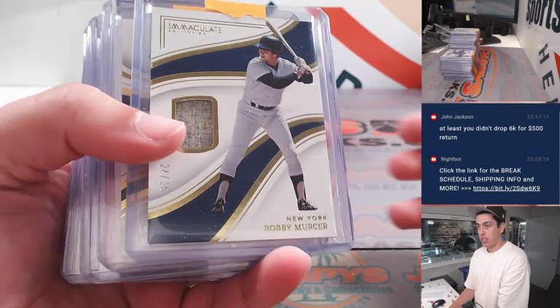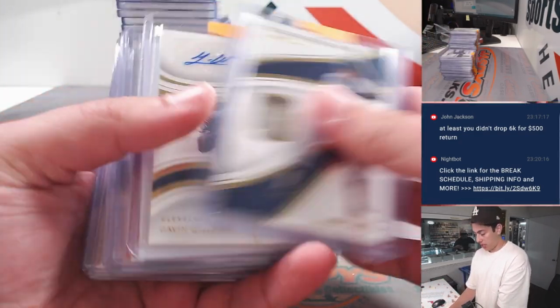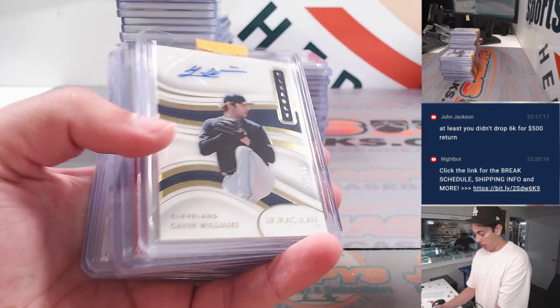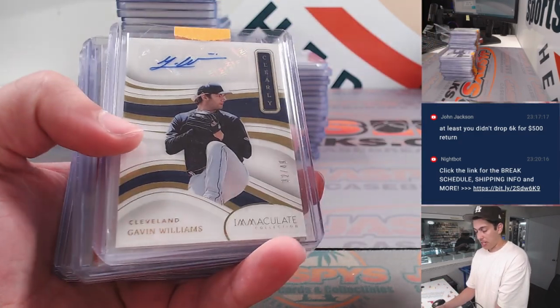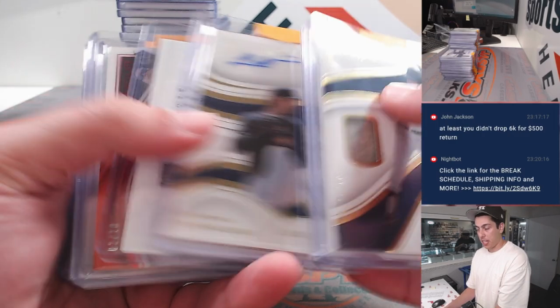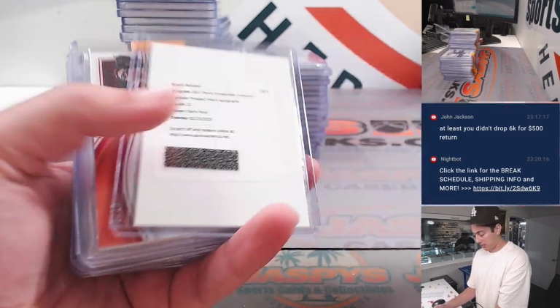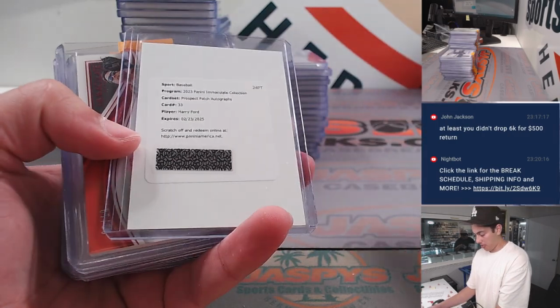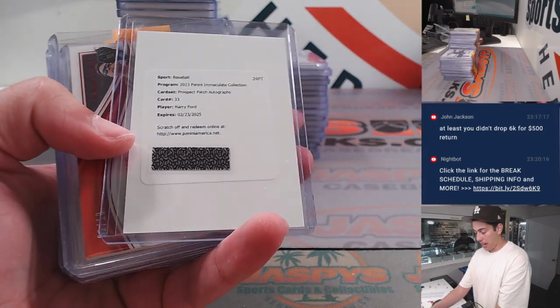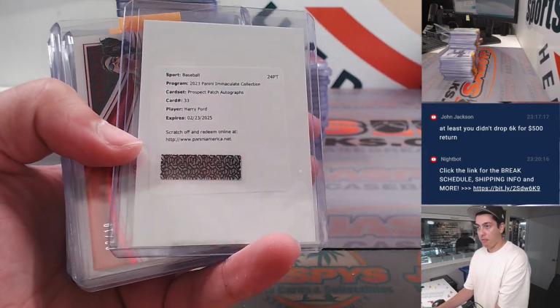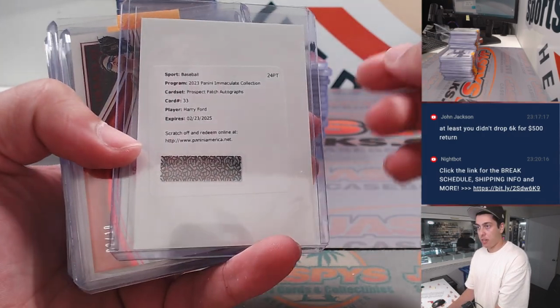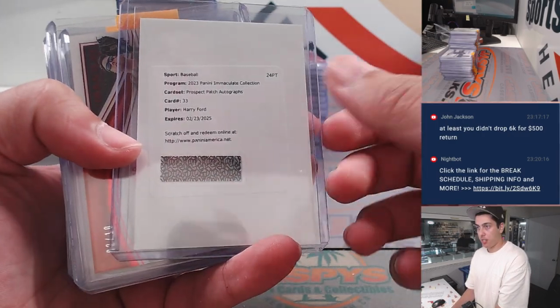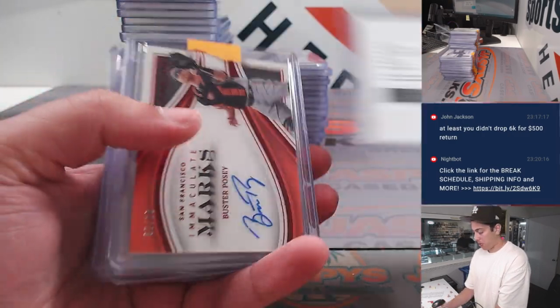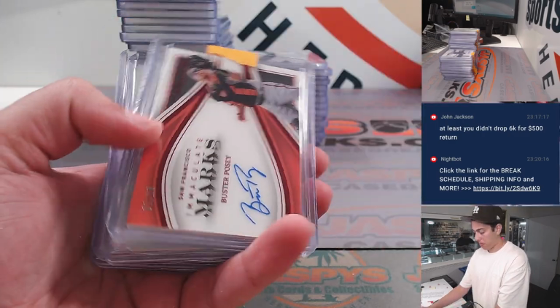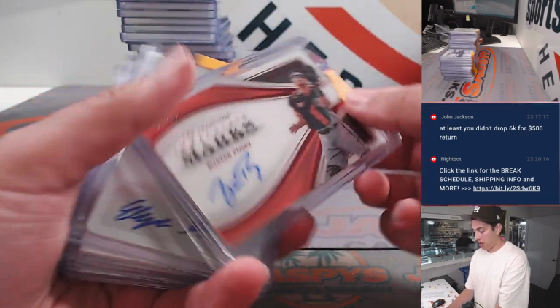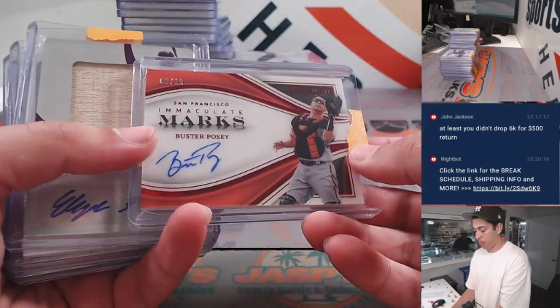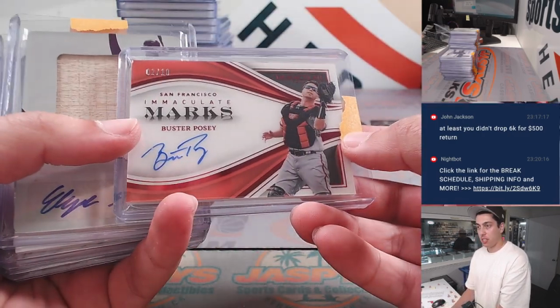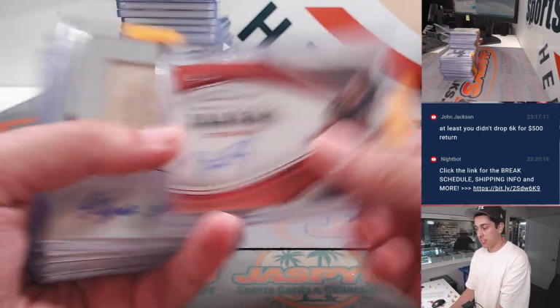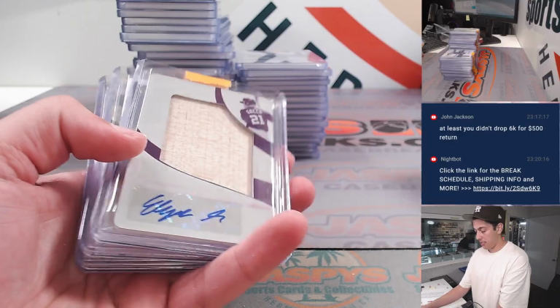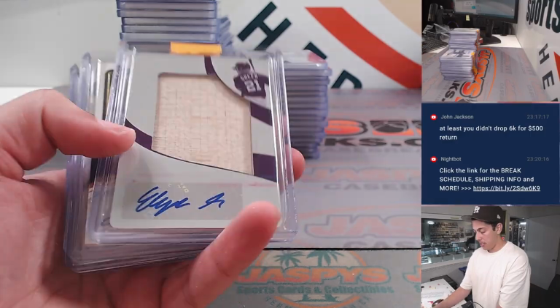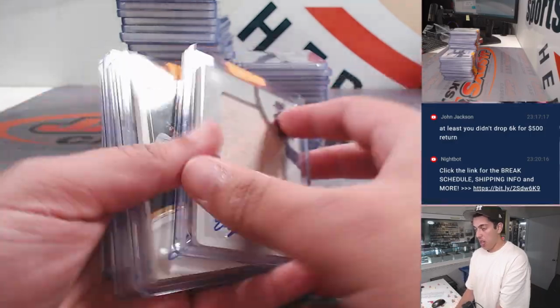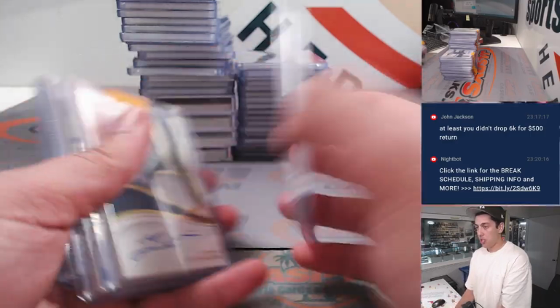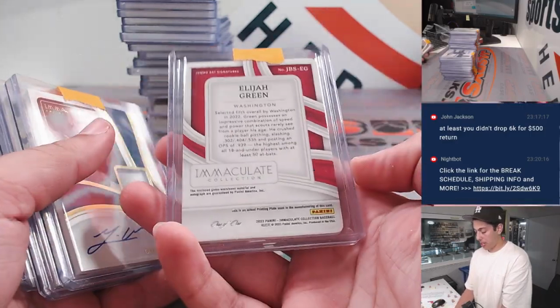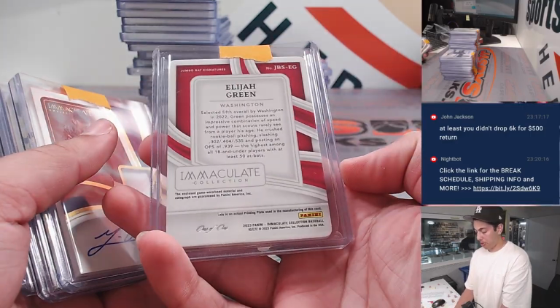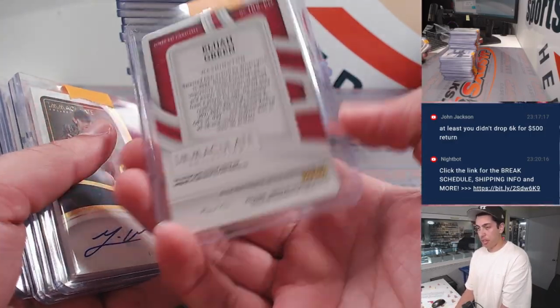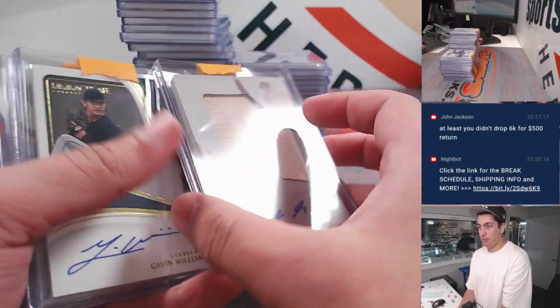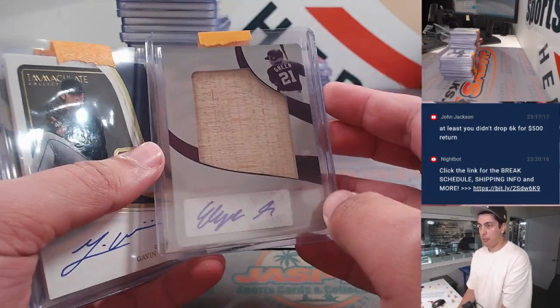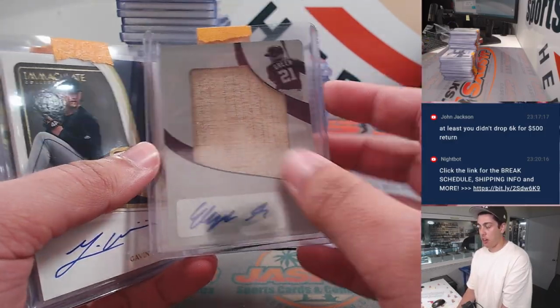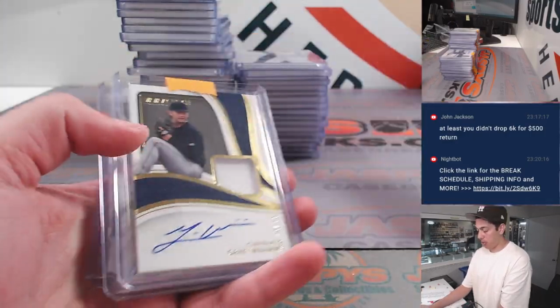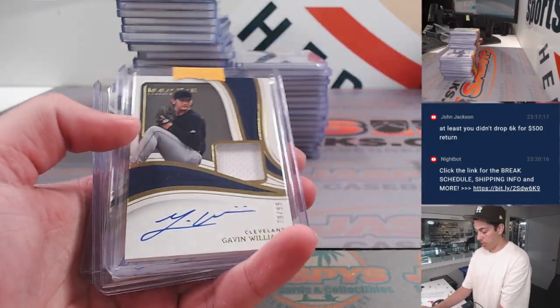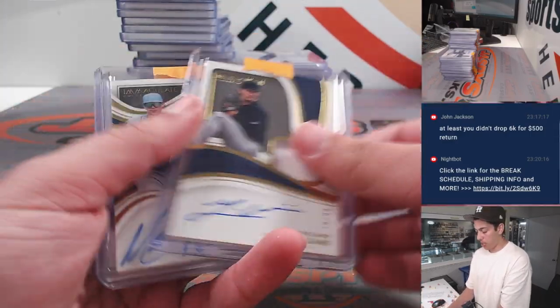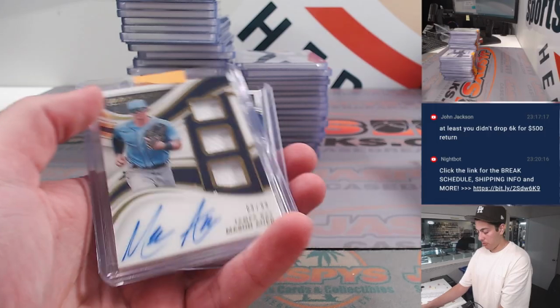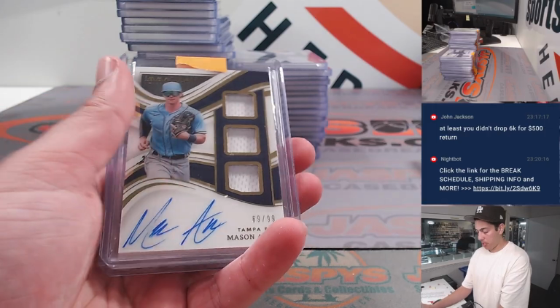It's all hits. Had a Harry Ford redemption, prospect patch auto, Posey out of 10. Elijah Green, printing plate, bat relic auto, one of one. Gavin Williams.